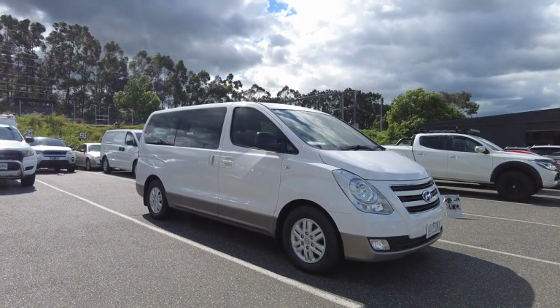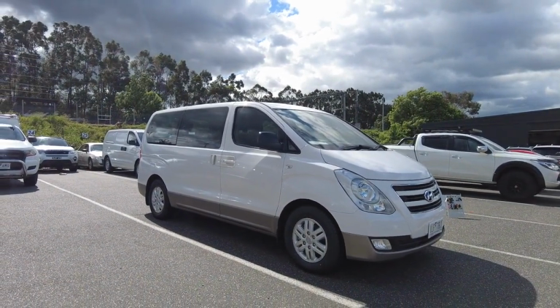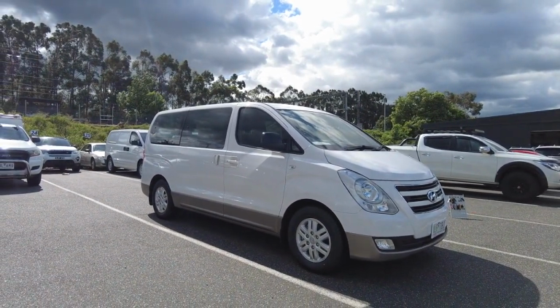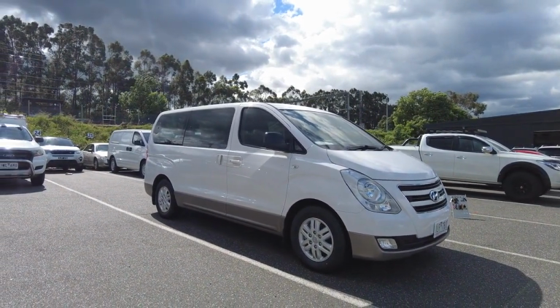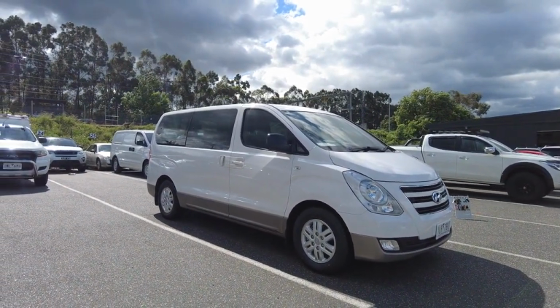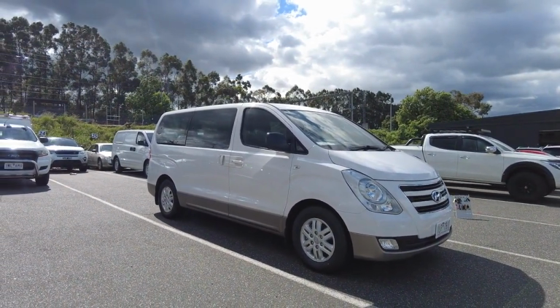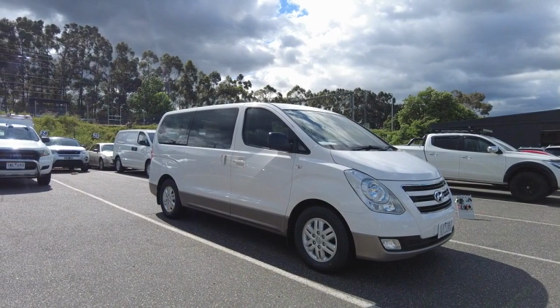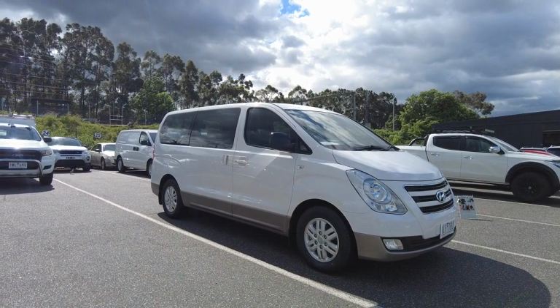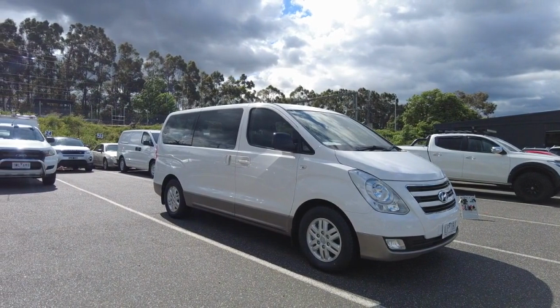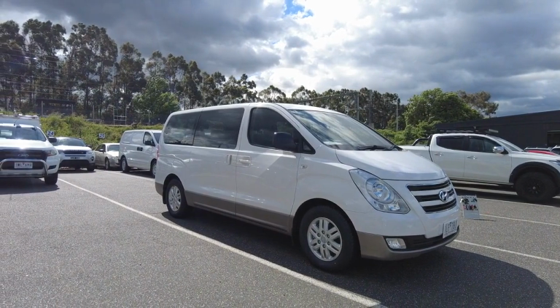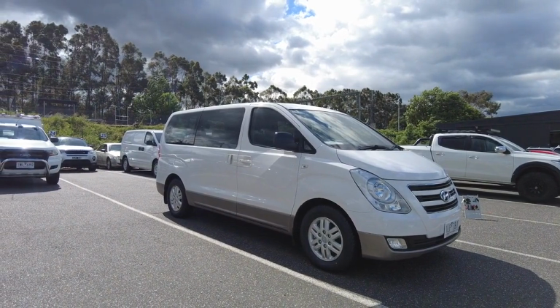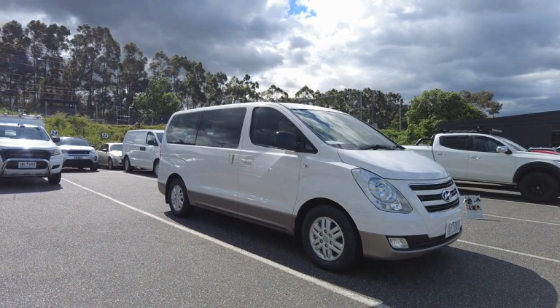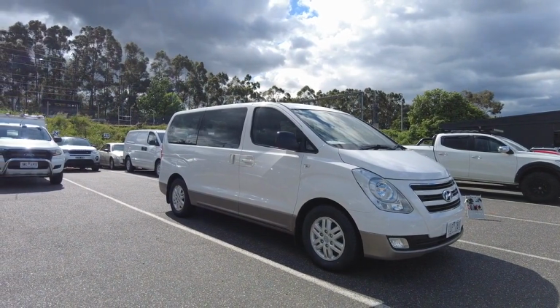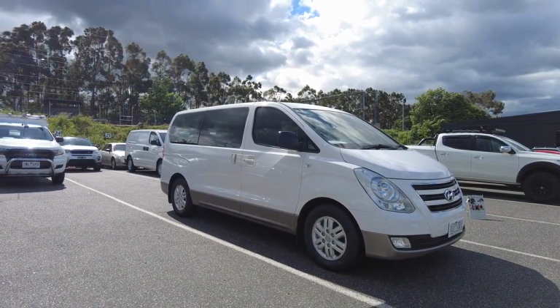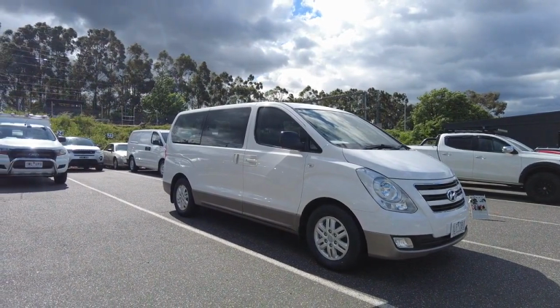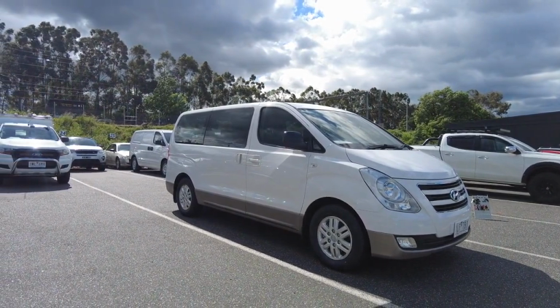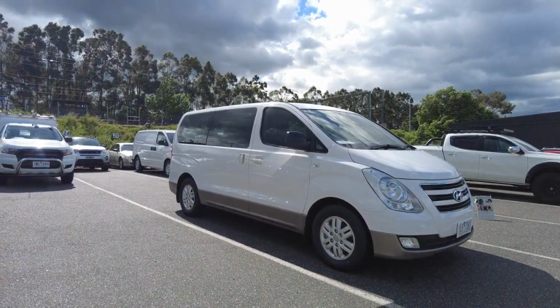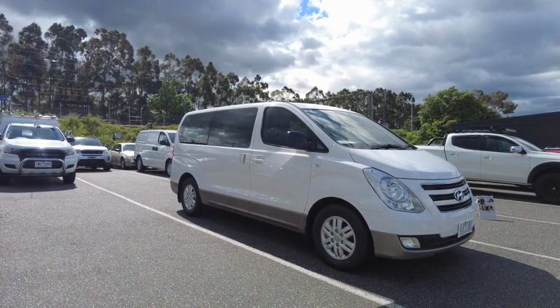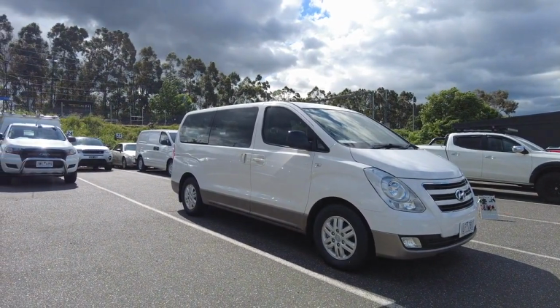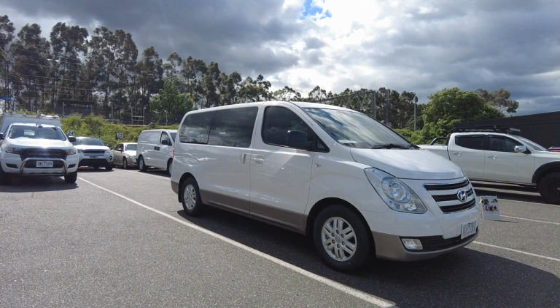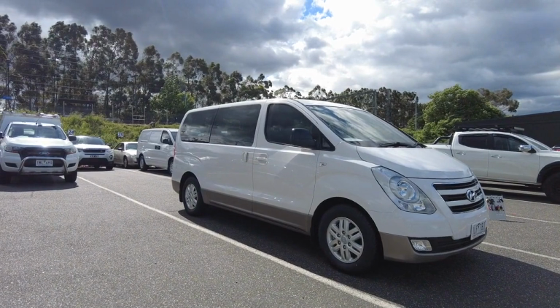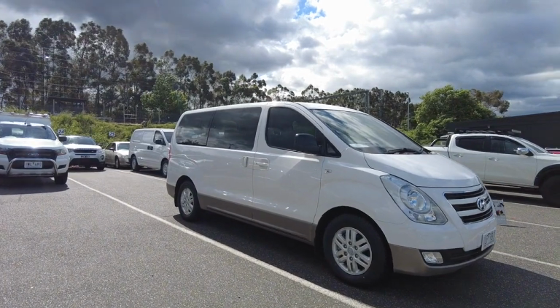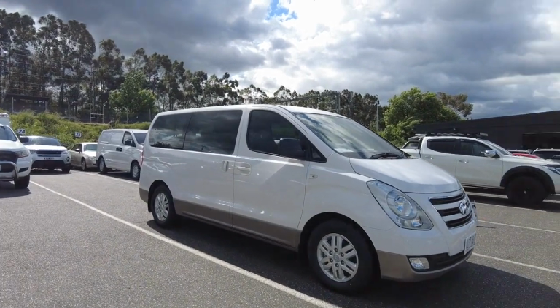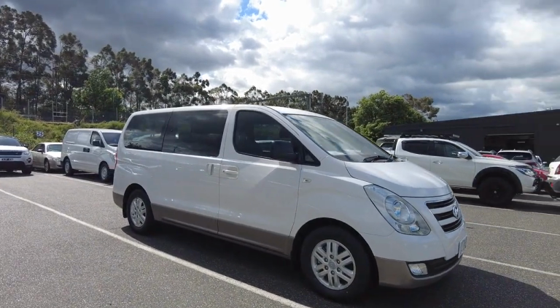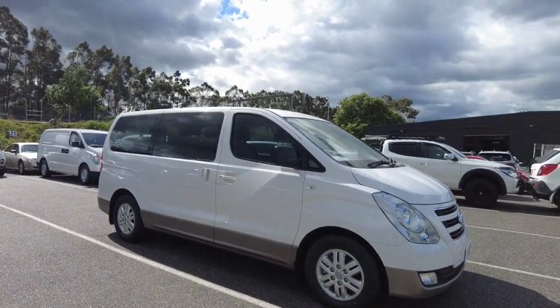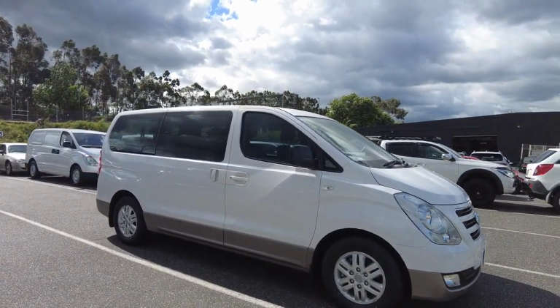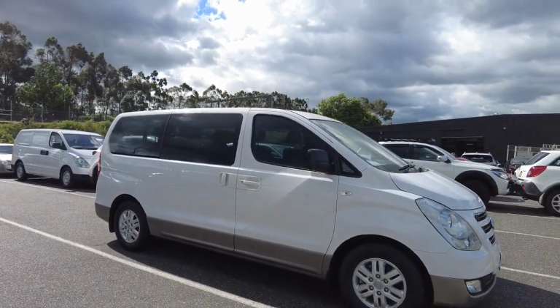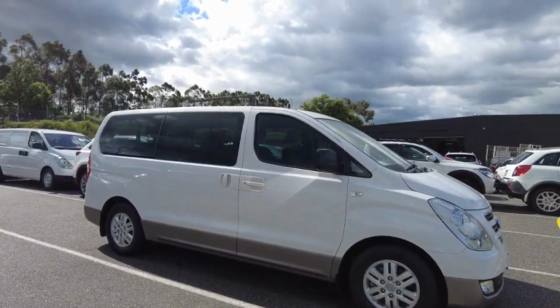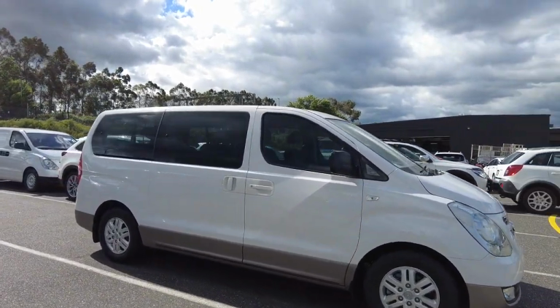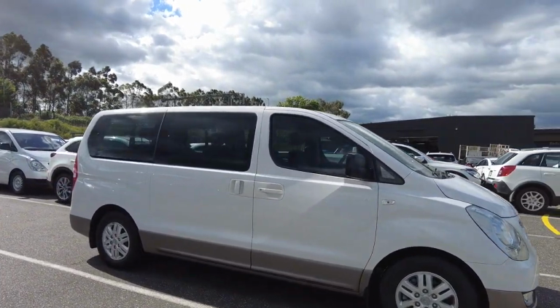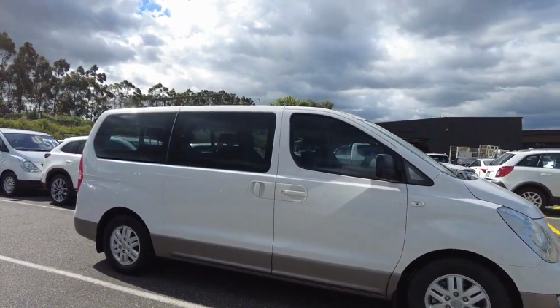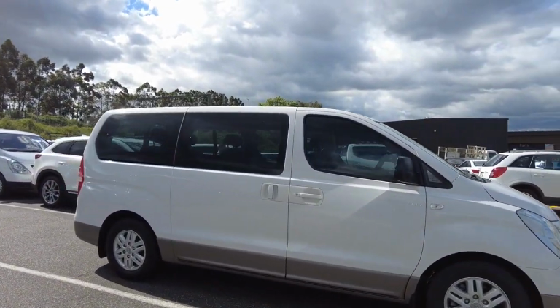Today I have the absolute pleasure to show you the 2016 Yandere Ironlands. This car has done just over 100,000km and still presents extremely well on the outside.